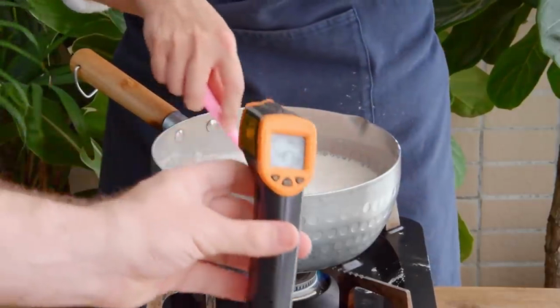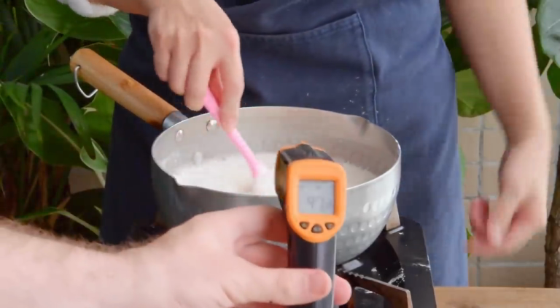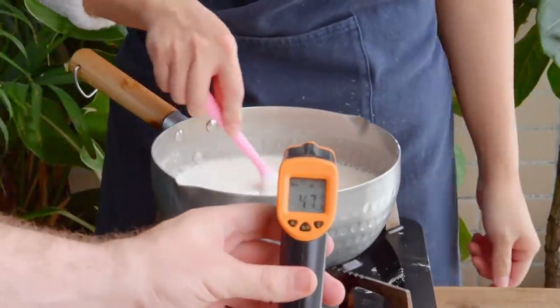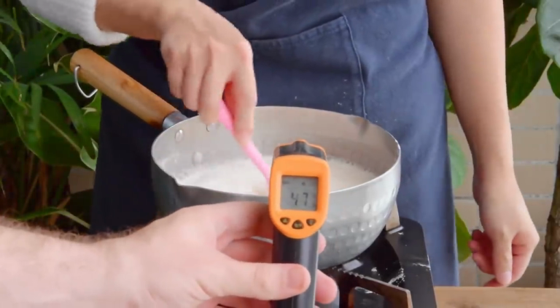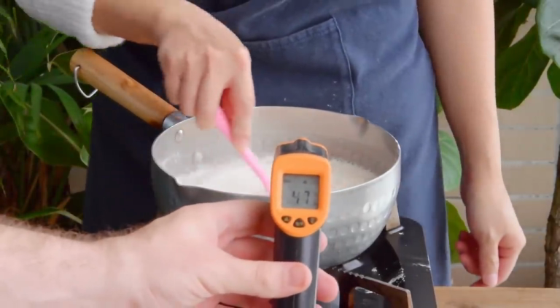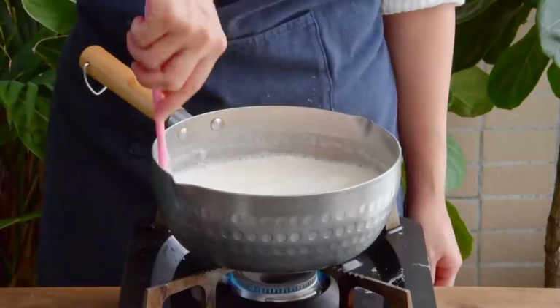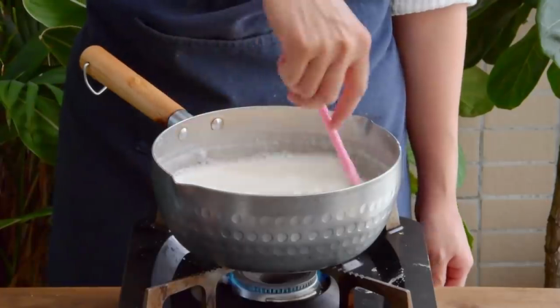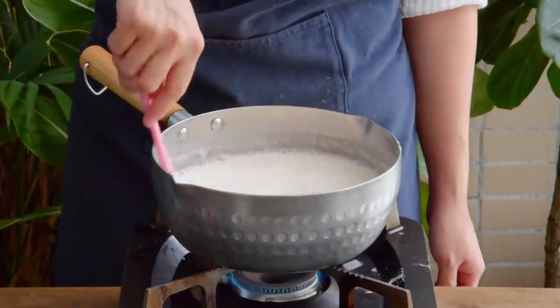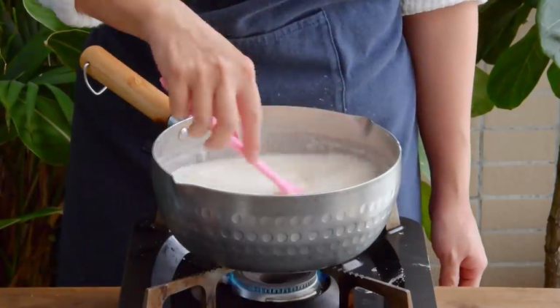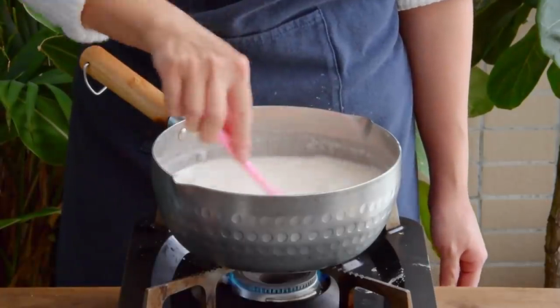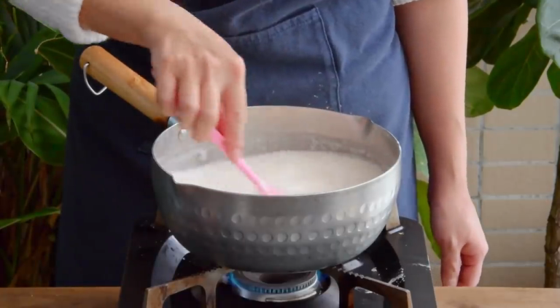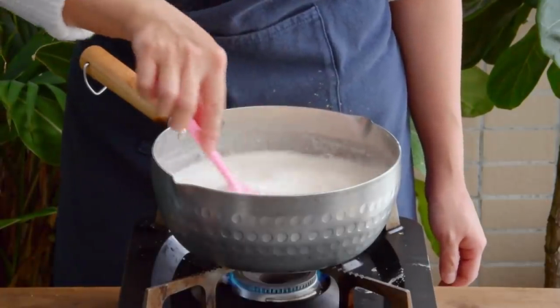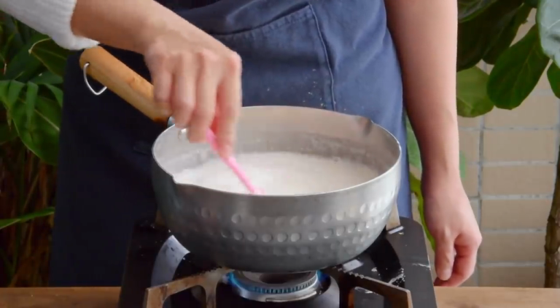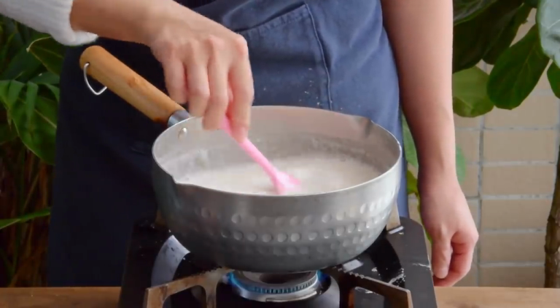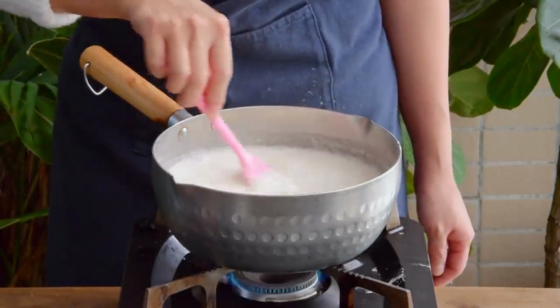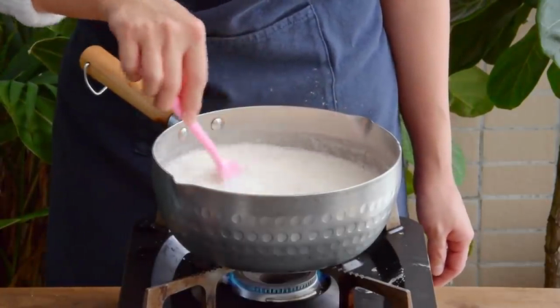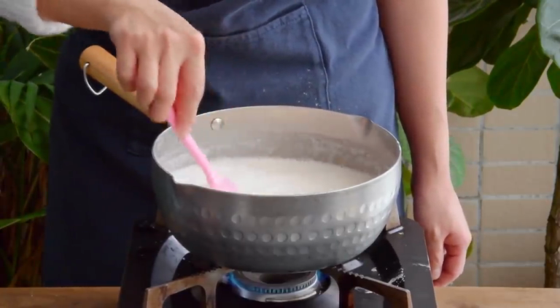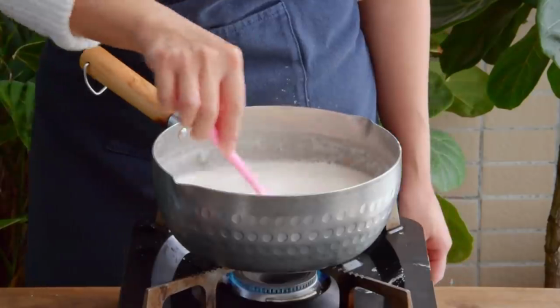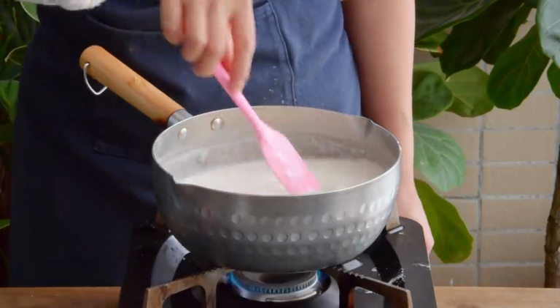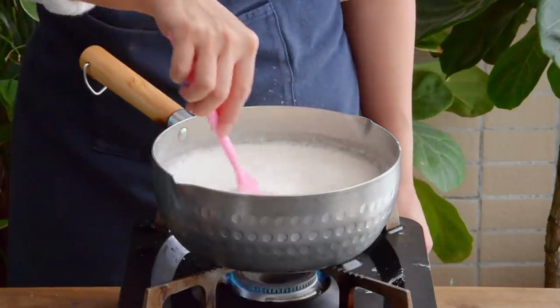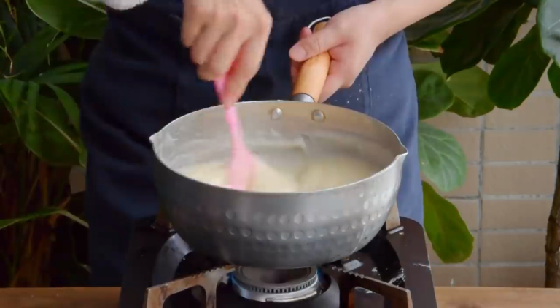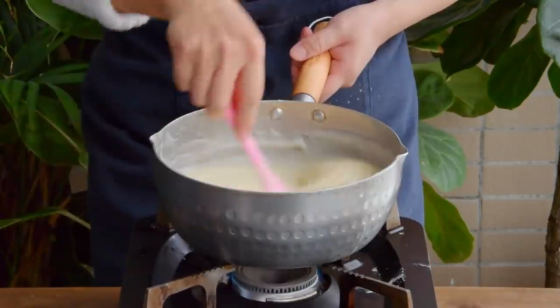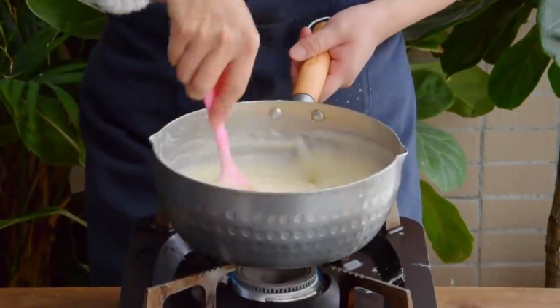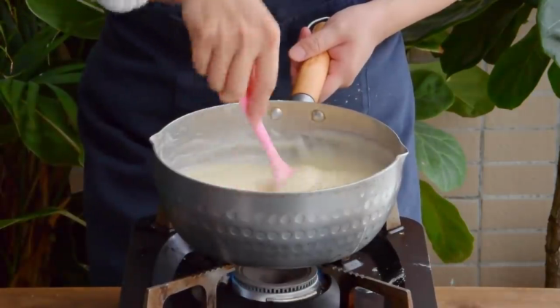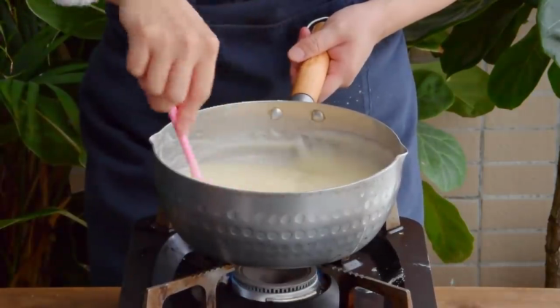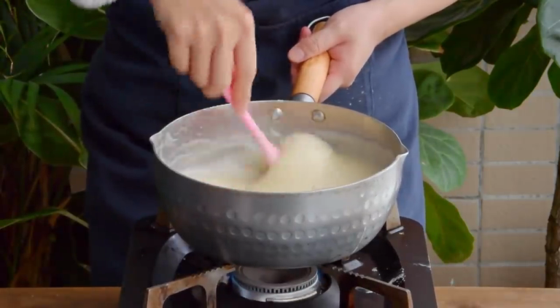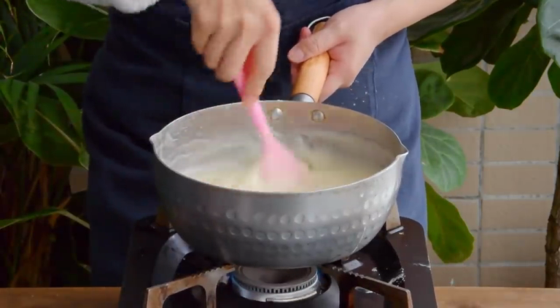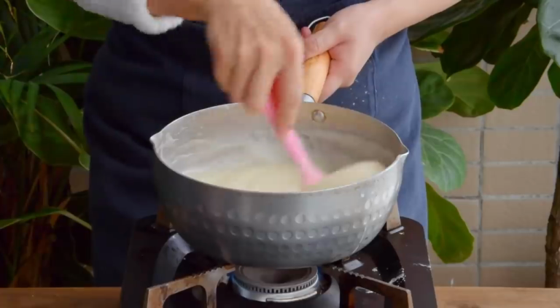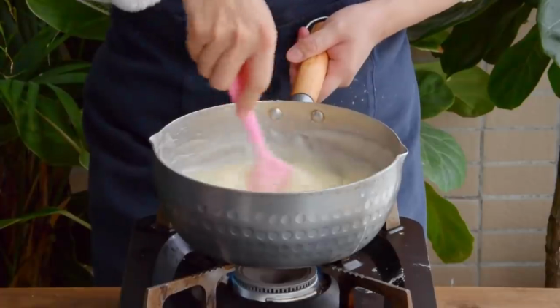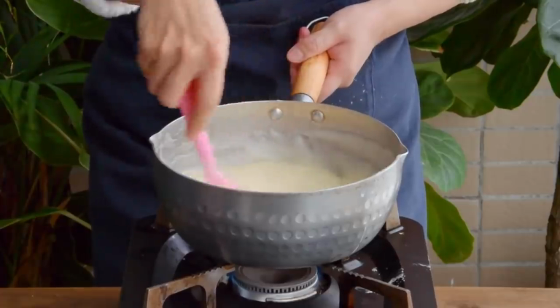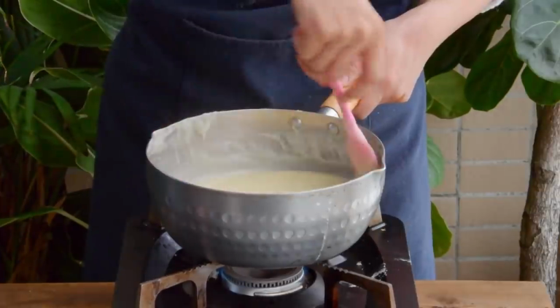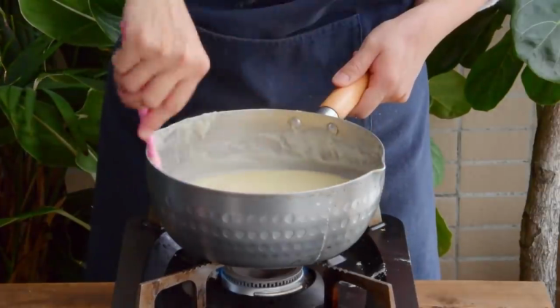Keep stirring incessantly until the starch fully gelatinizes, which should take about fifteen minutes. It's very important to make sure the starch is fully cooked, otherwise your end product will wind up mushy.